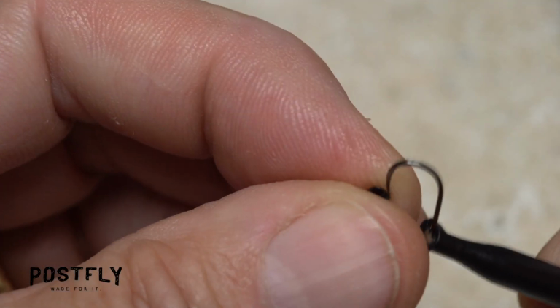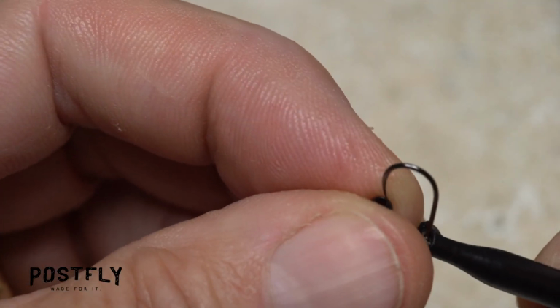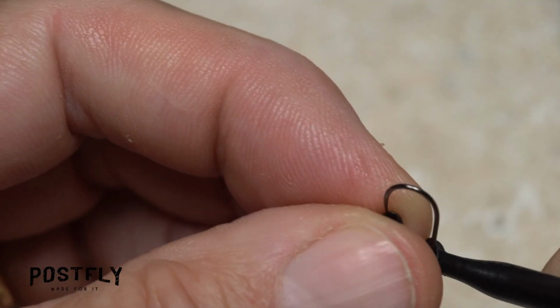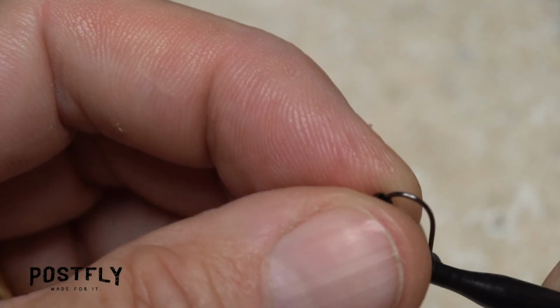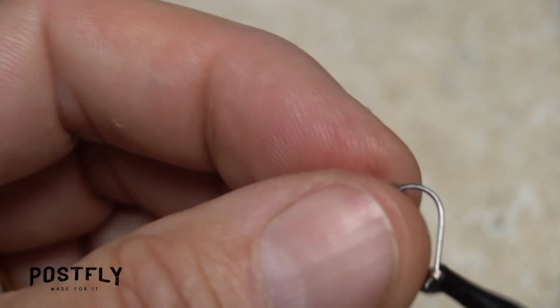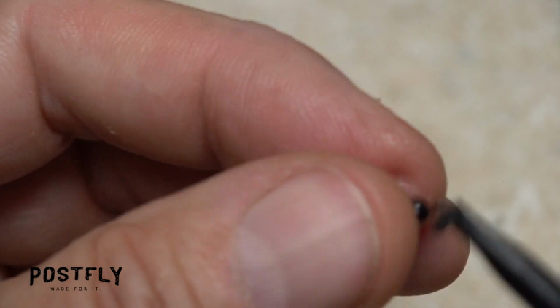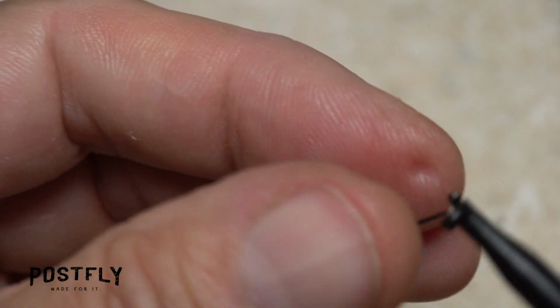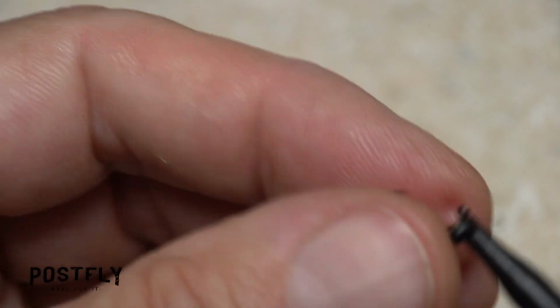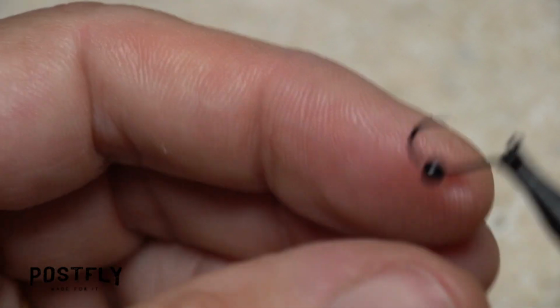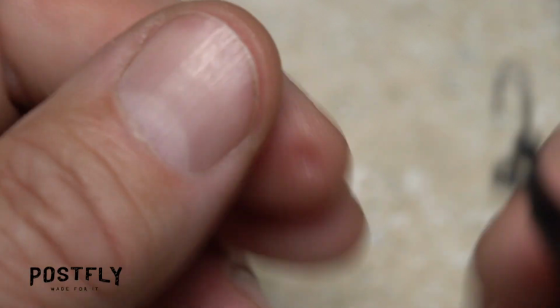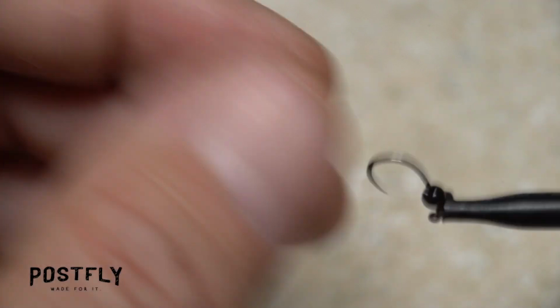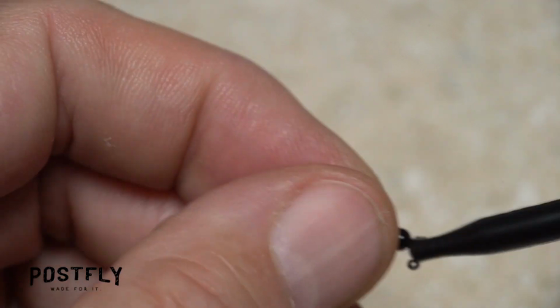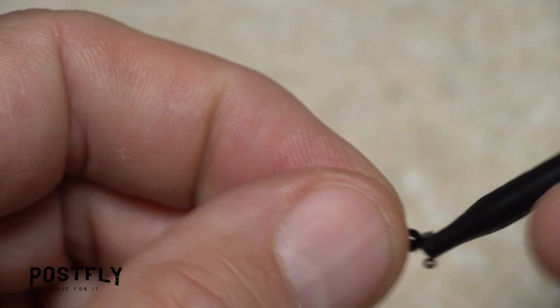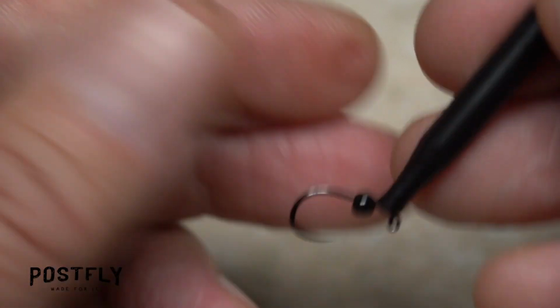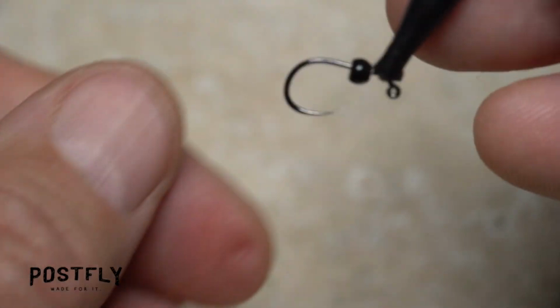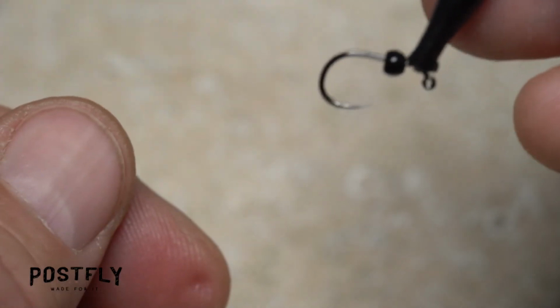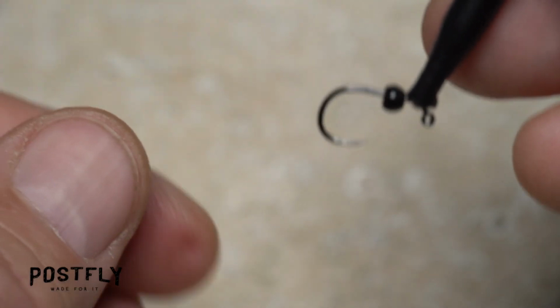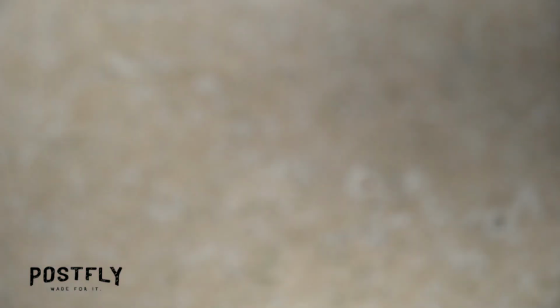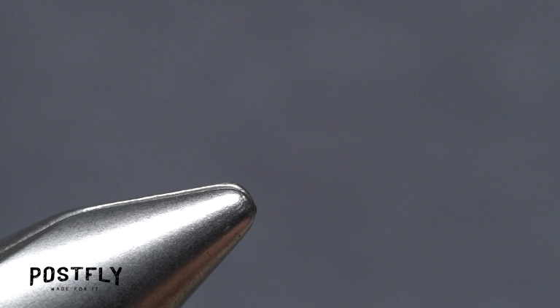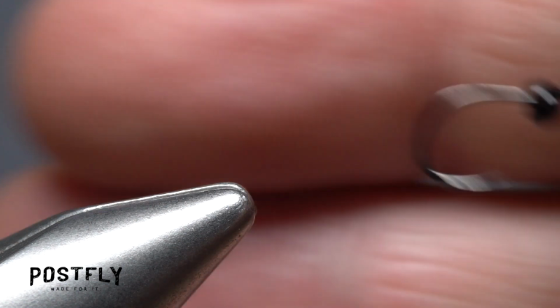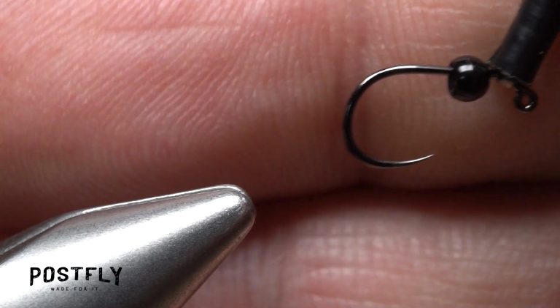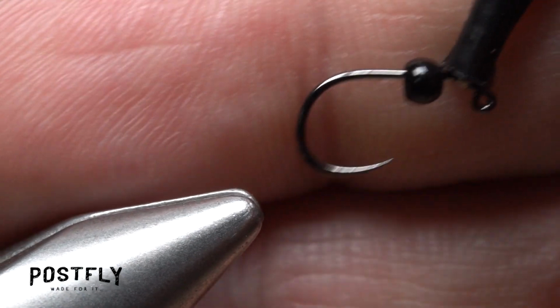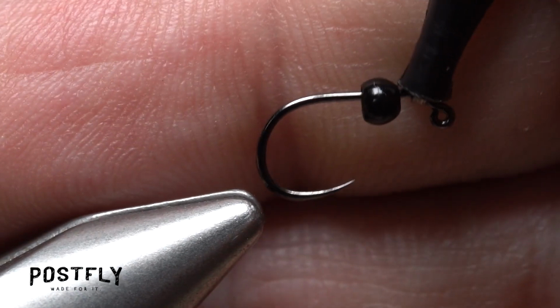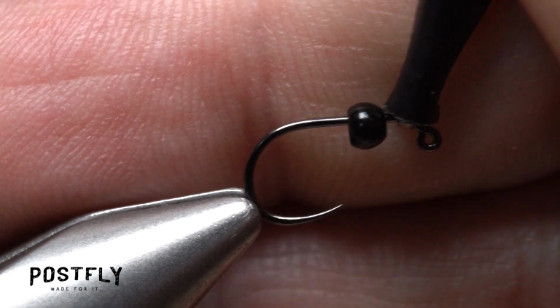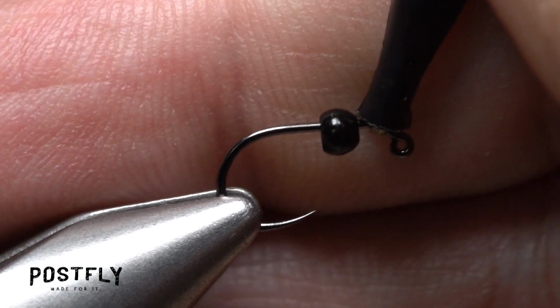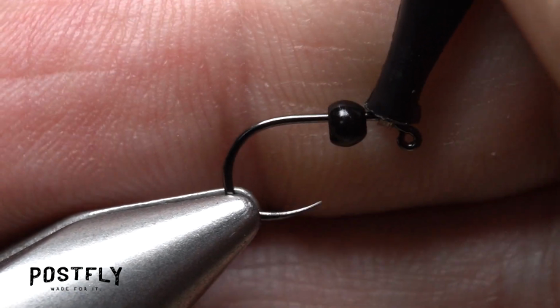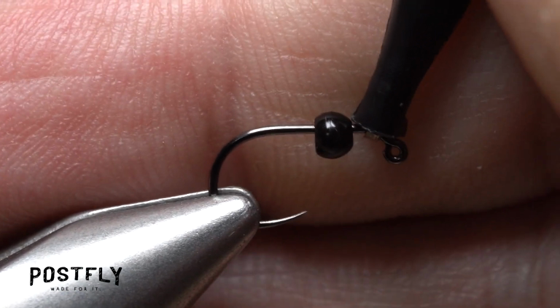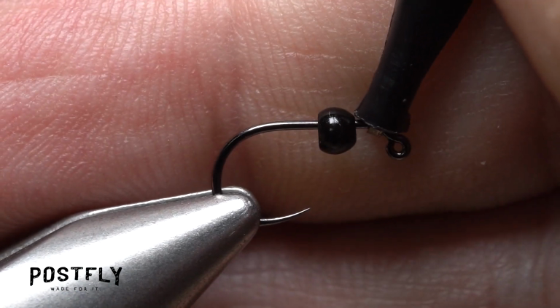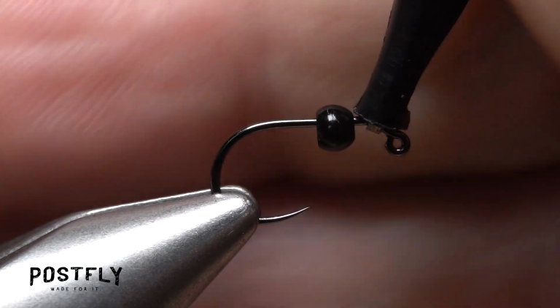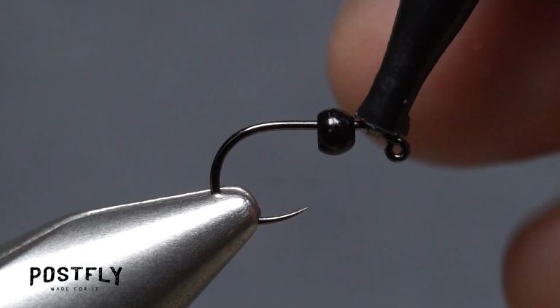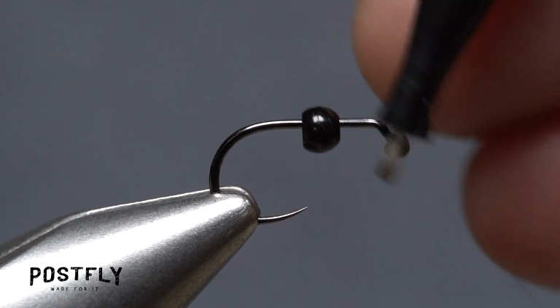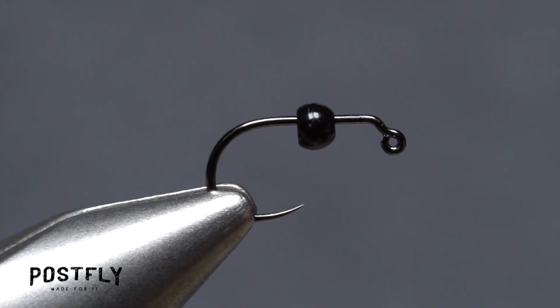Begin by inserting the hook point into the small hole of one of the beads. The larger hook should be paired with the larger beads and the smaller hooks with the smaller beads. Then get the assembly firmly secured in the jaws of your tying vise.